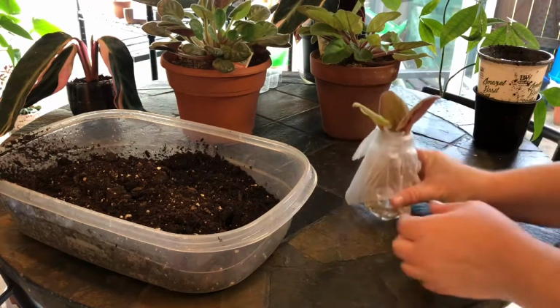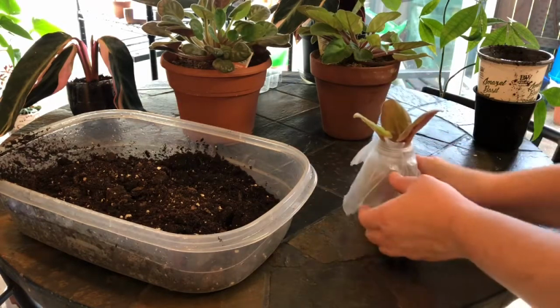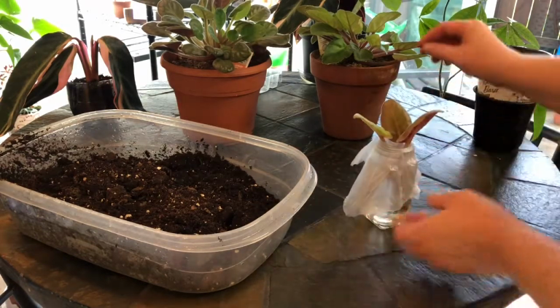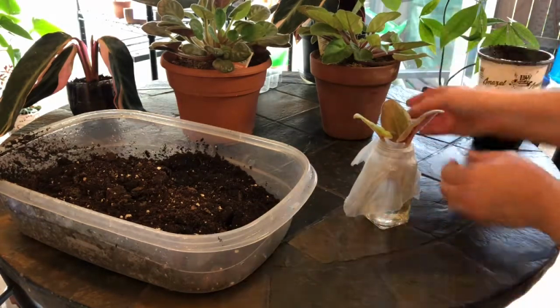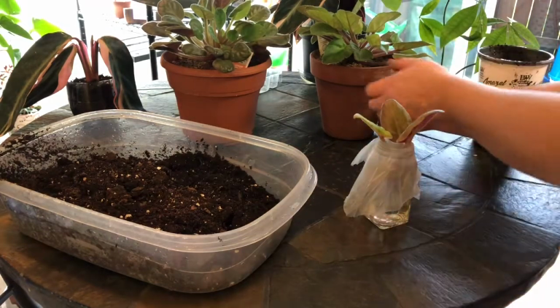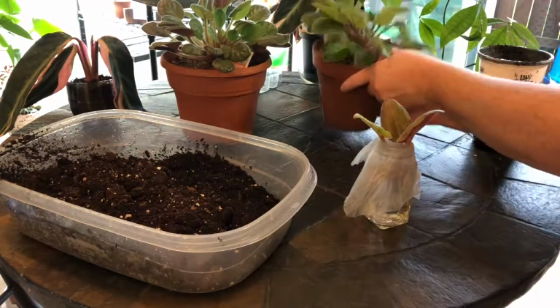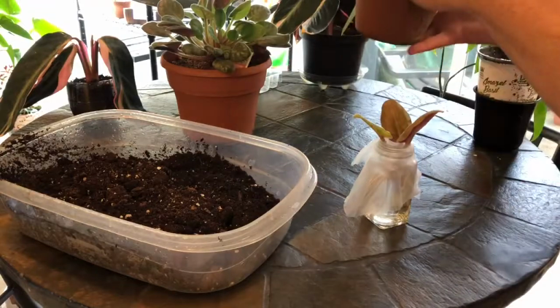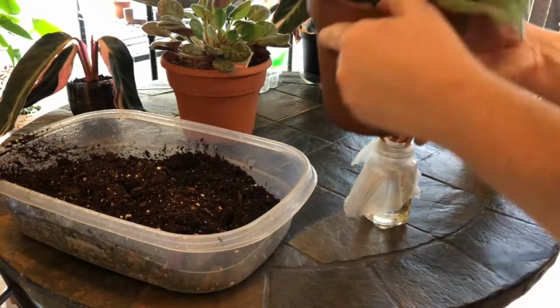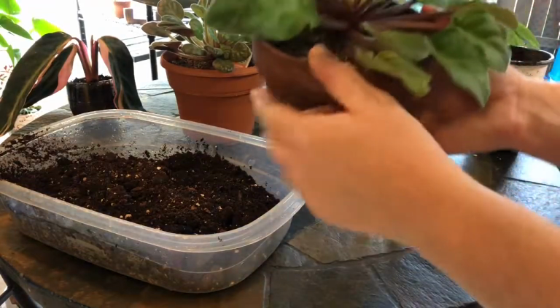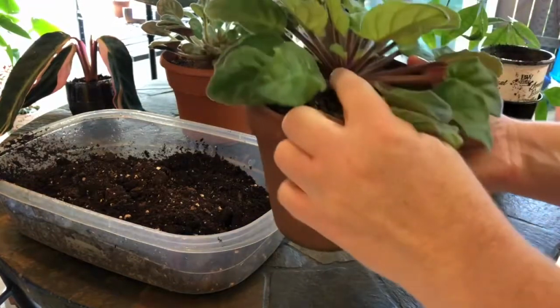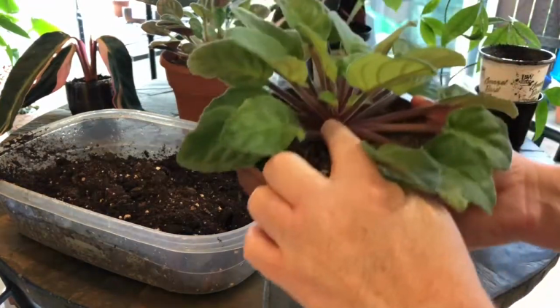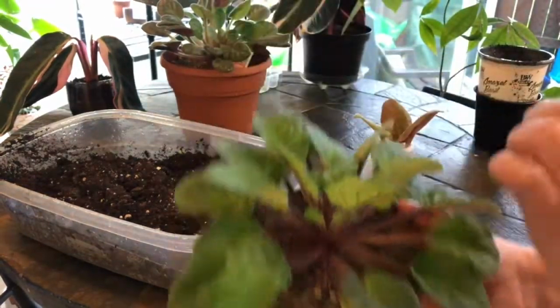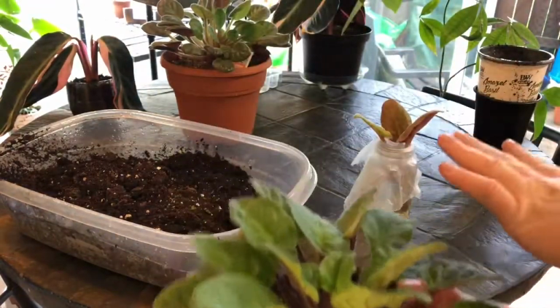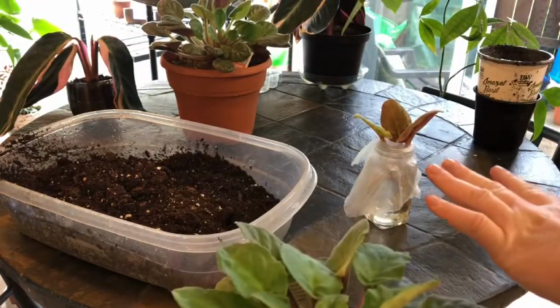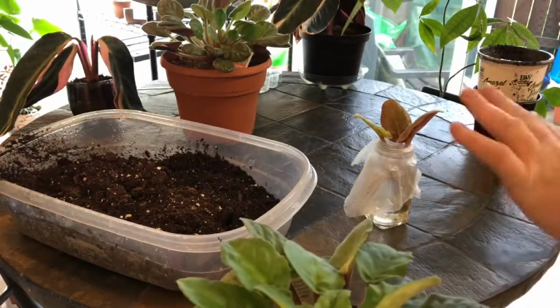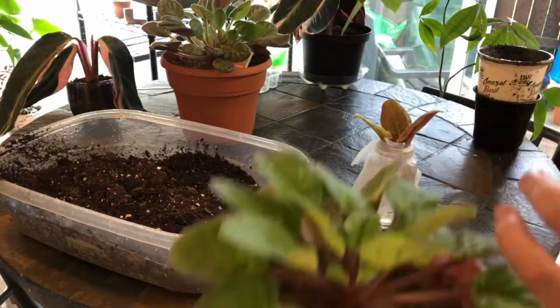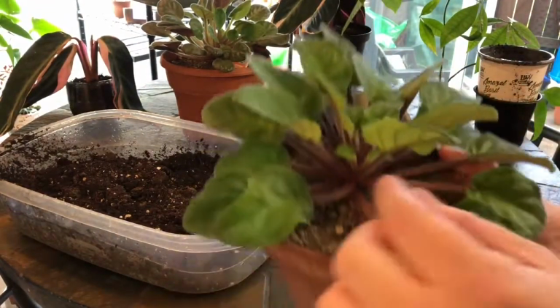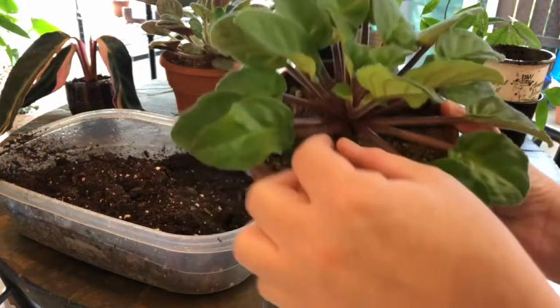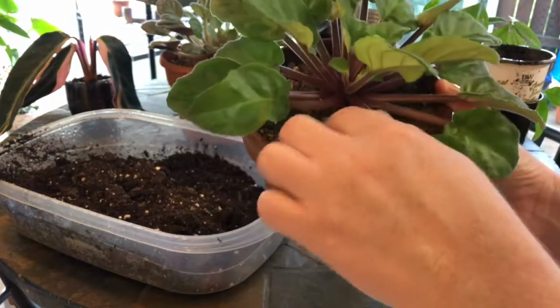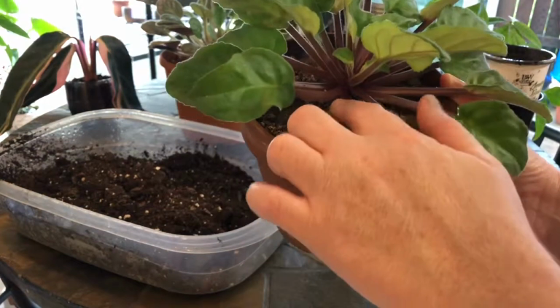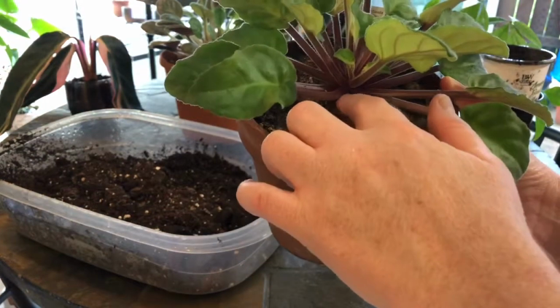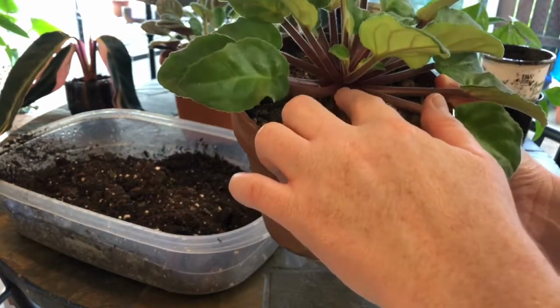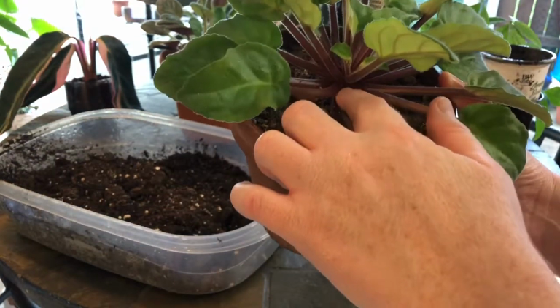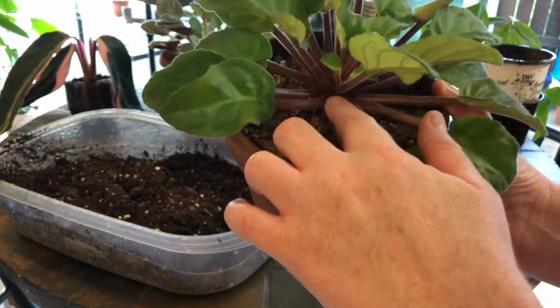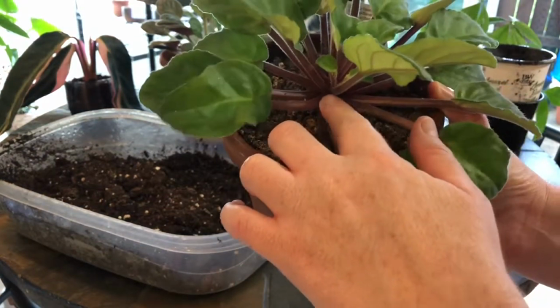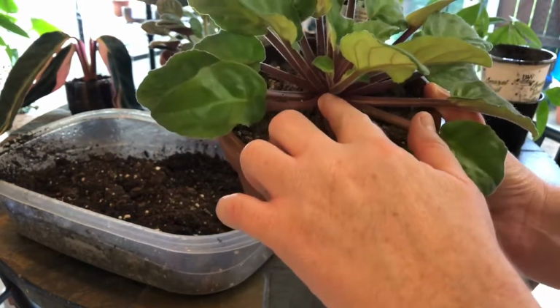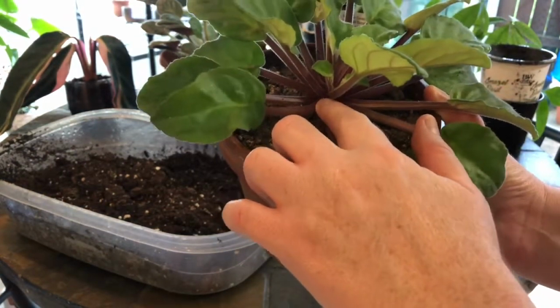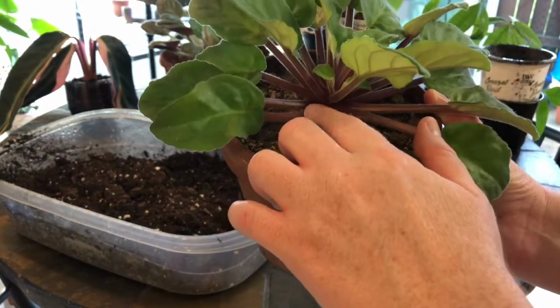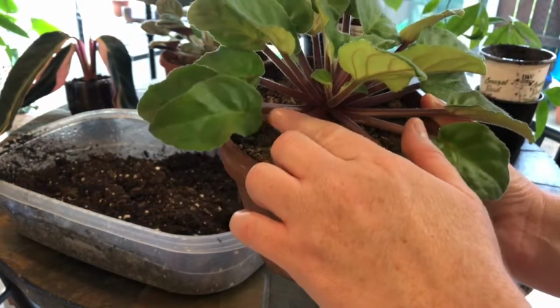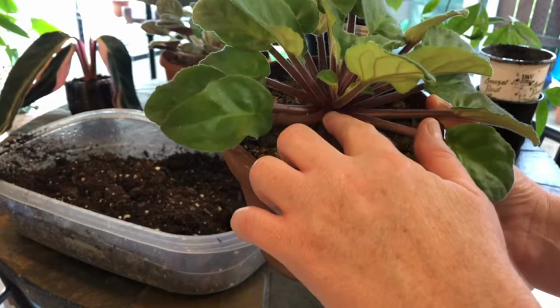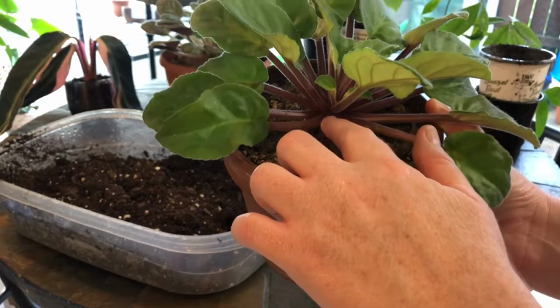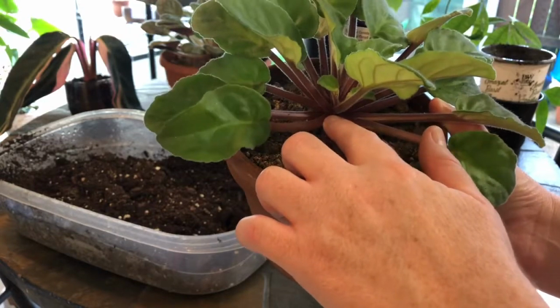I cut leaves. I actually cut six leaves but only three of them survived. I cut them as close to the base of the leaf stem as I could.